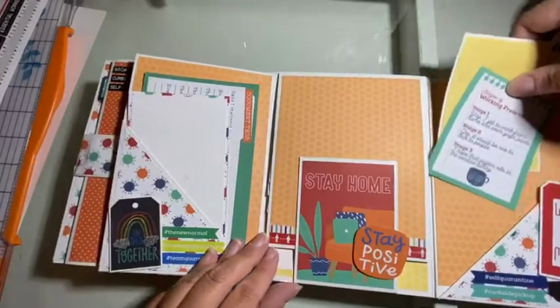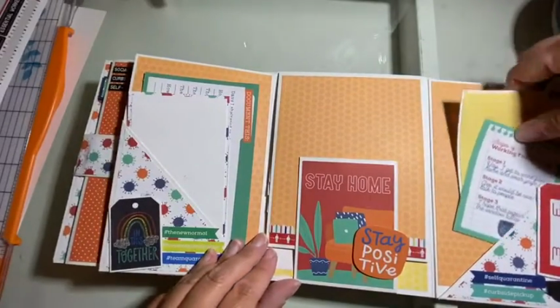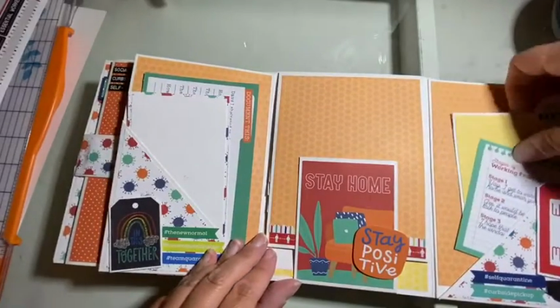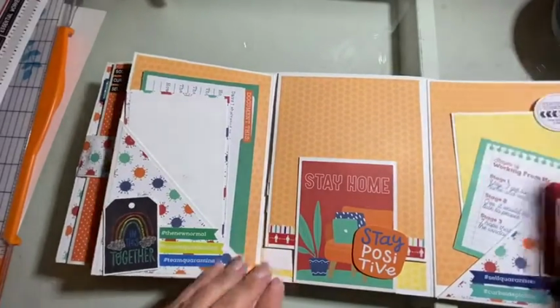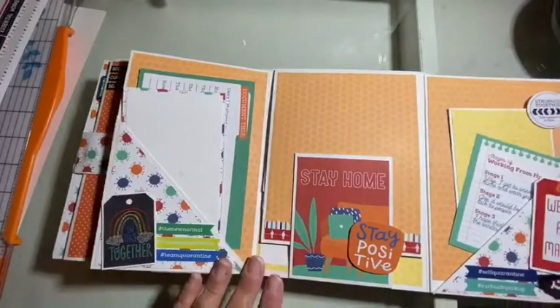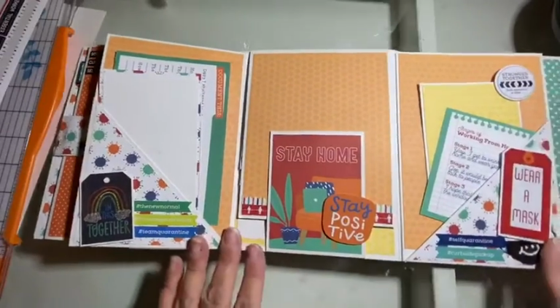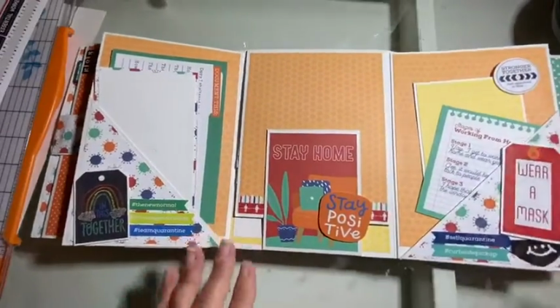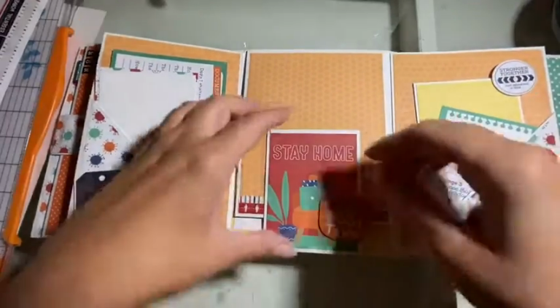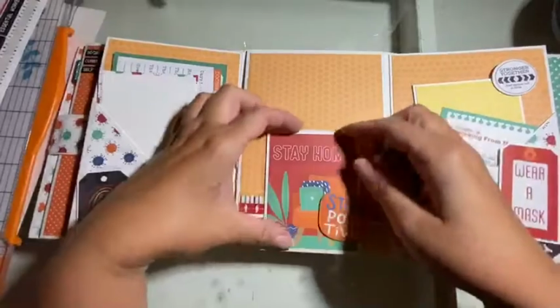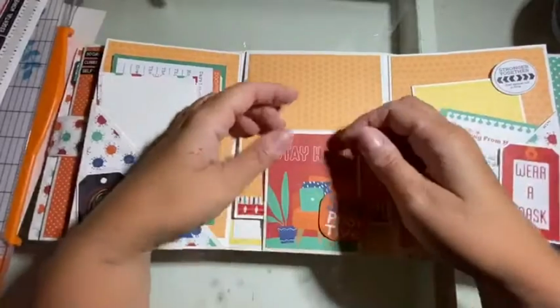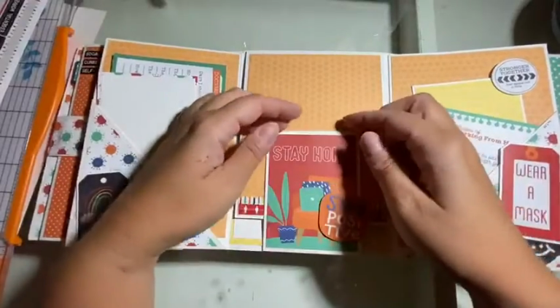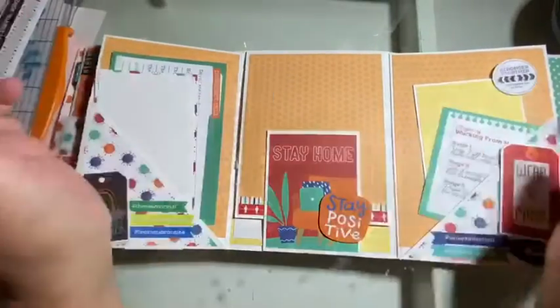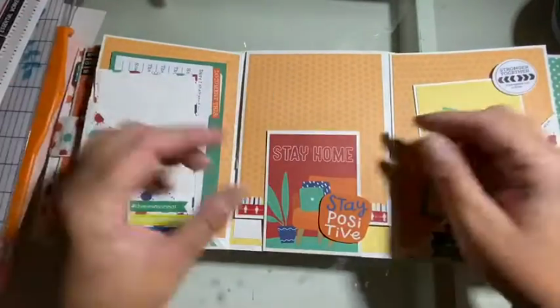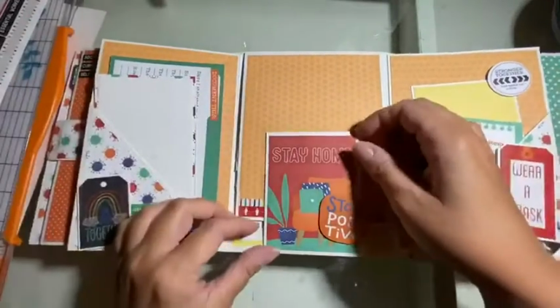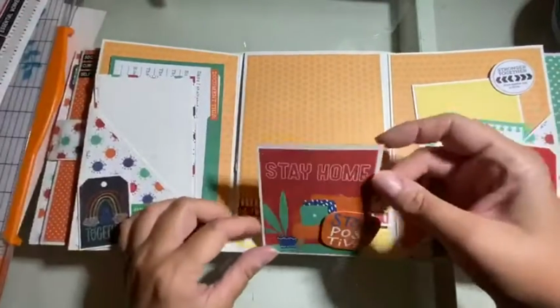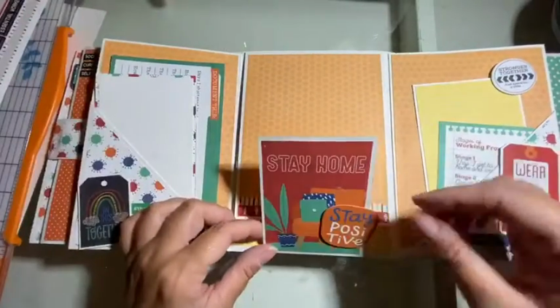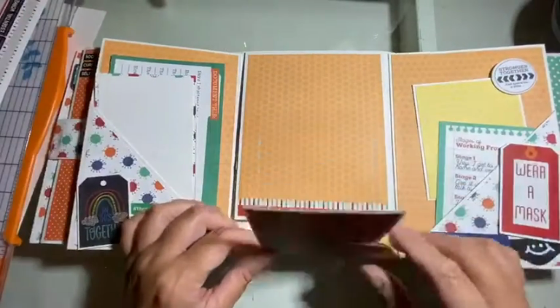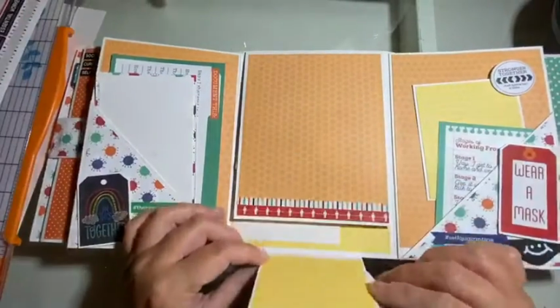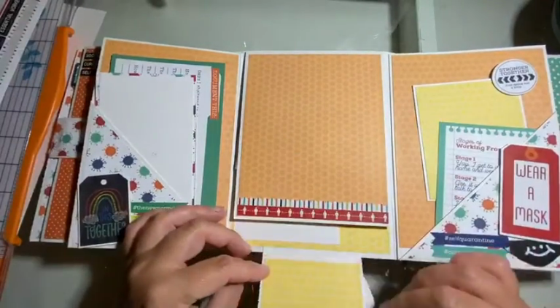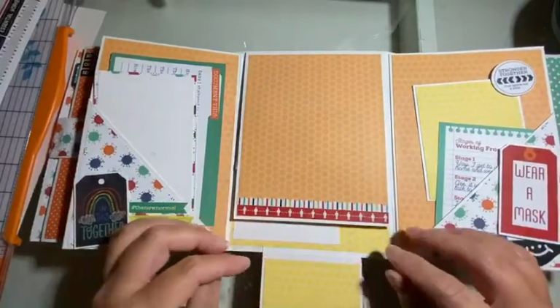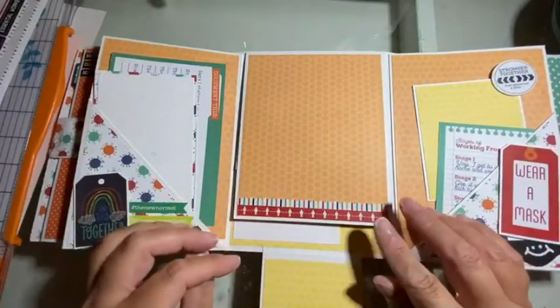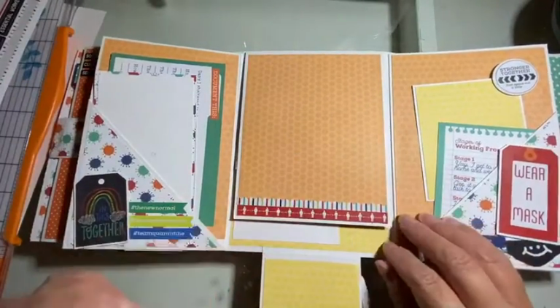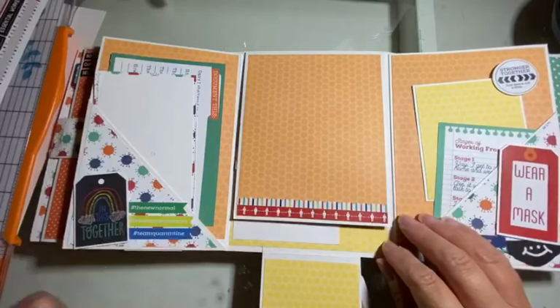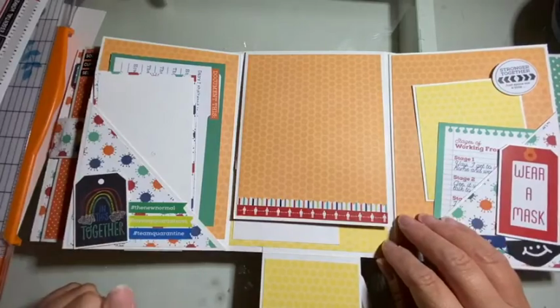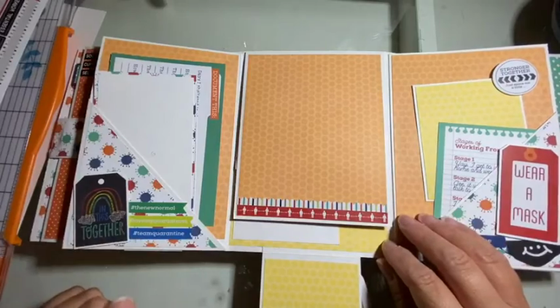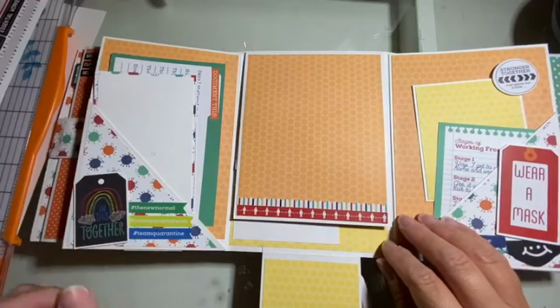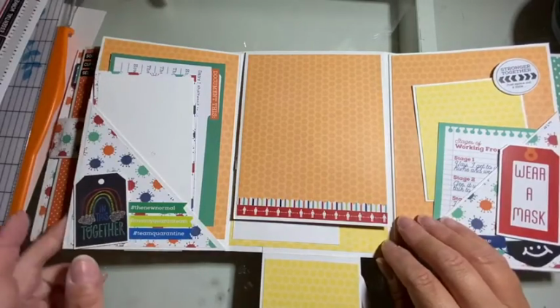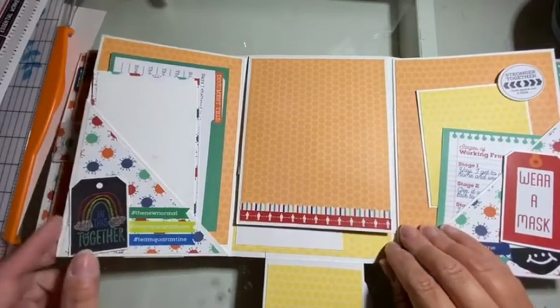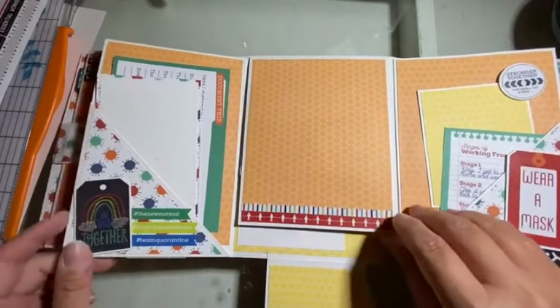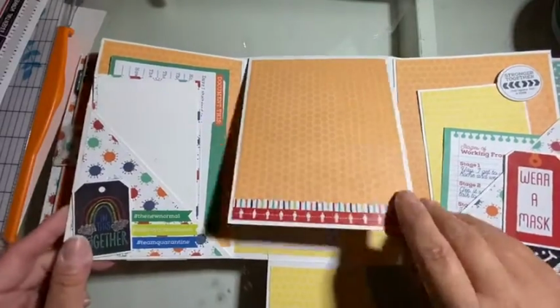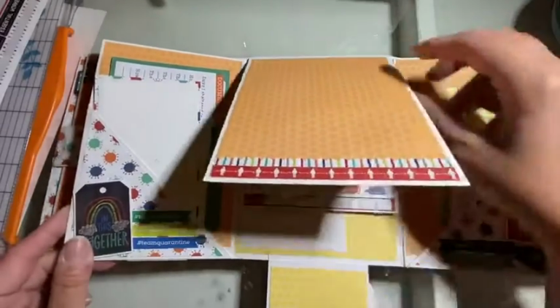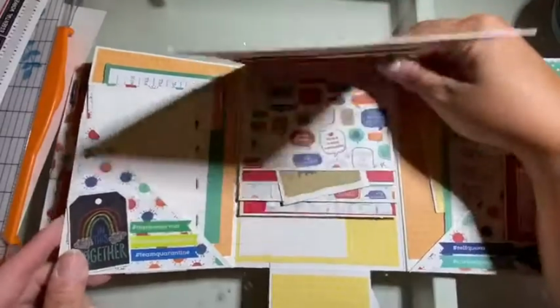There are tons of storage for photos. I'm going to try and keep all my COVID photos in one place so they don't infect the rest of my scrapbooks — I know that was probably the worst joke I've ever made.